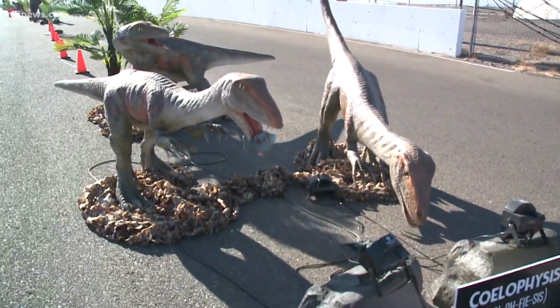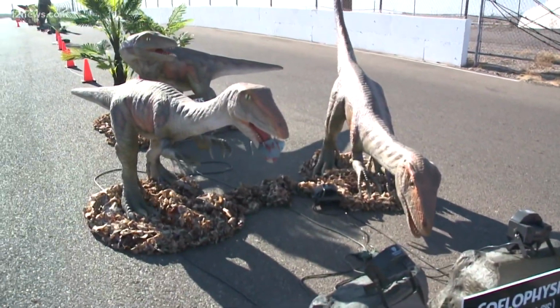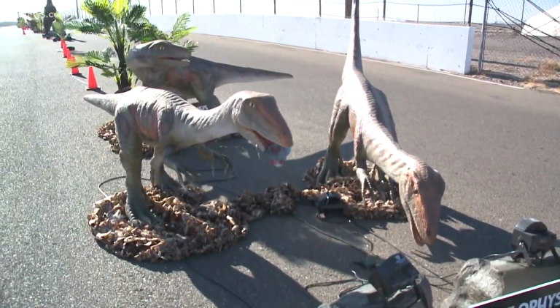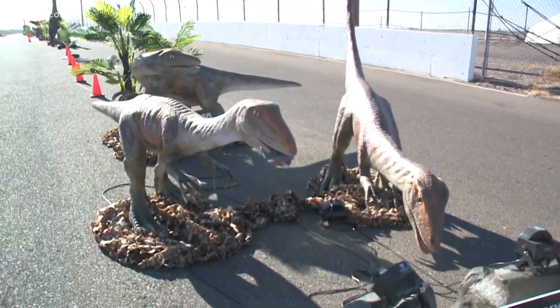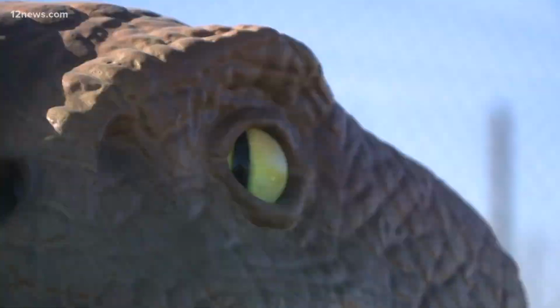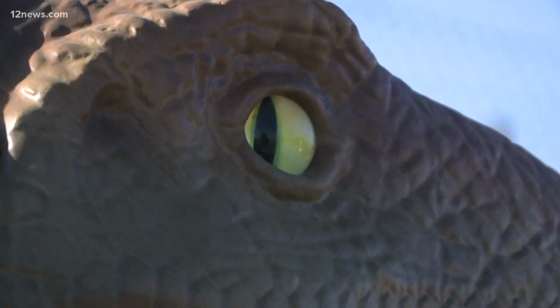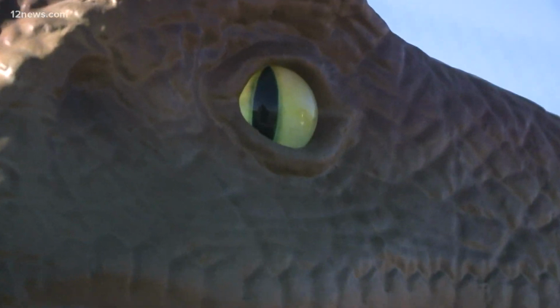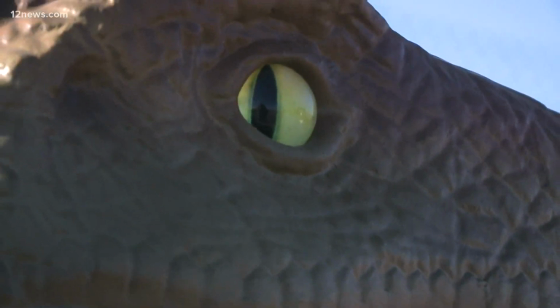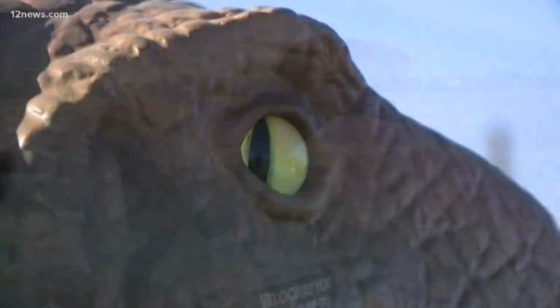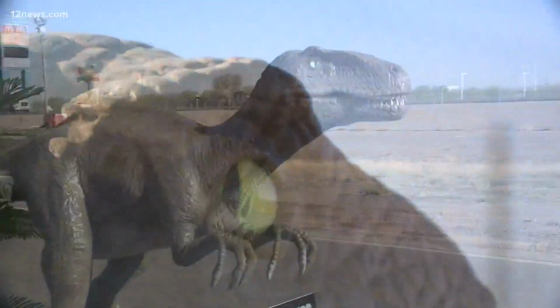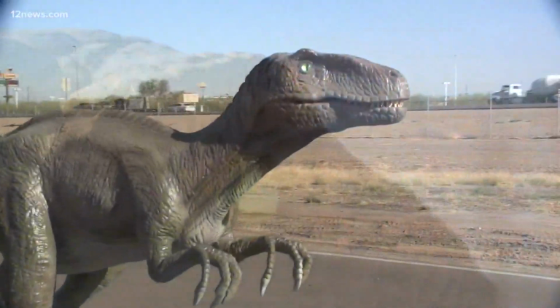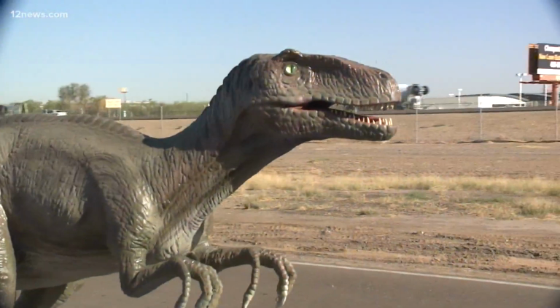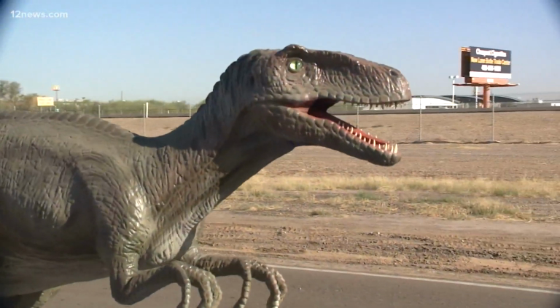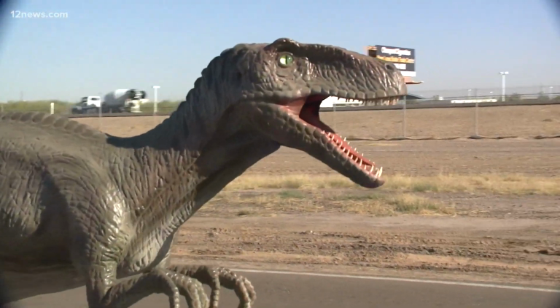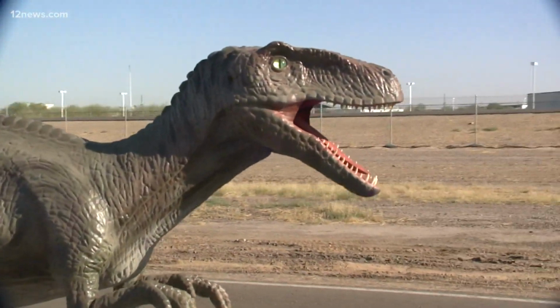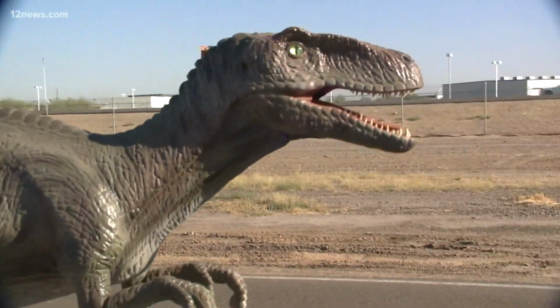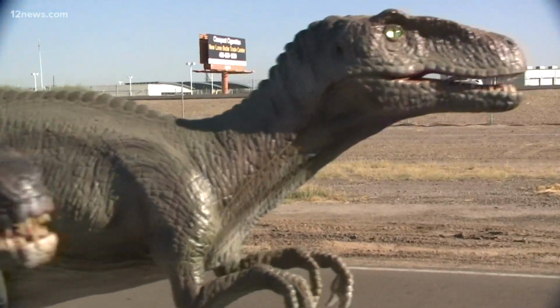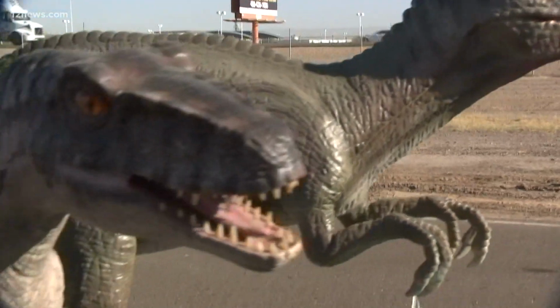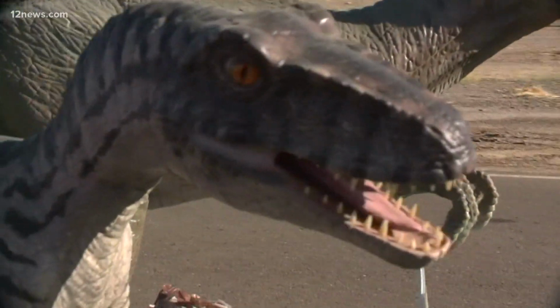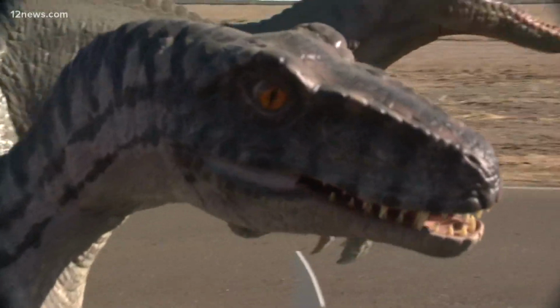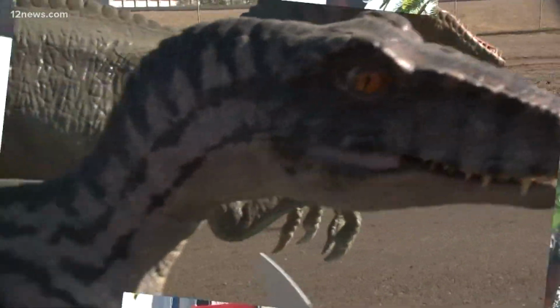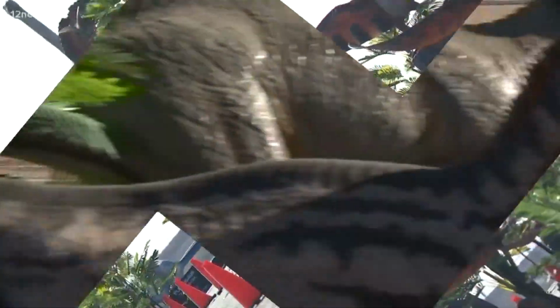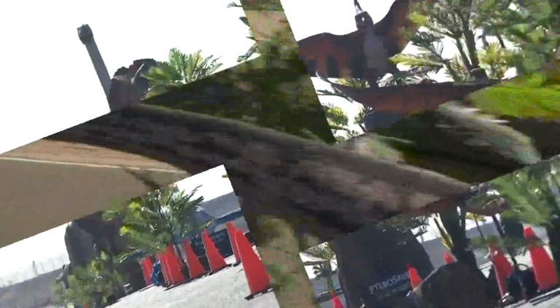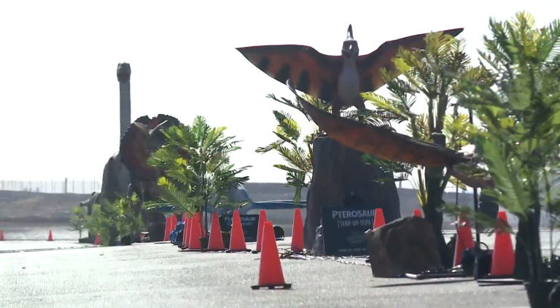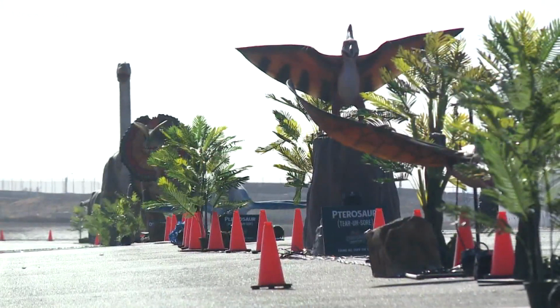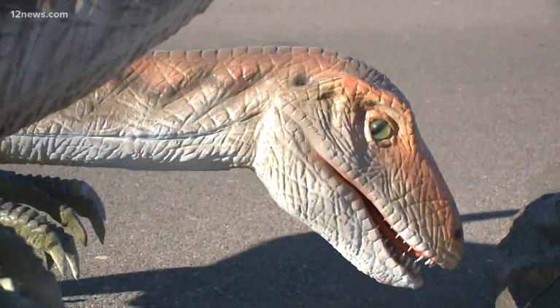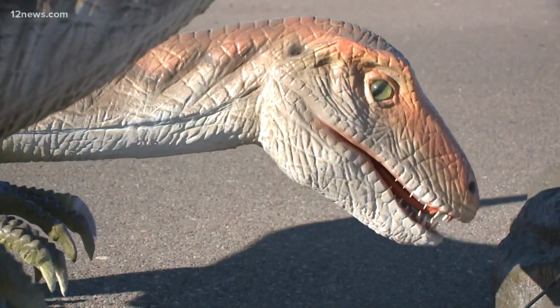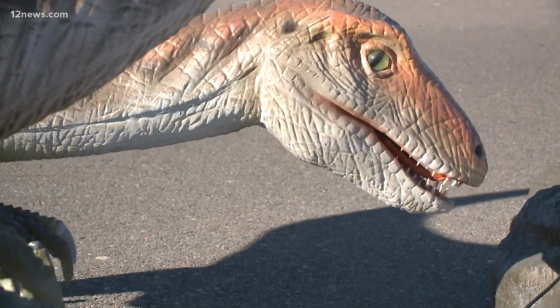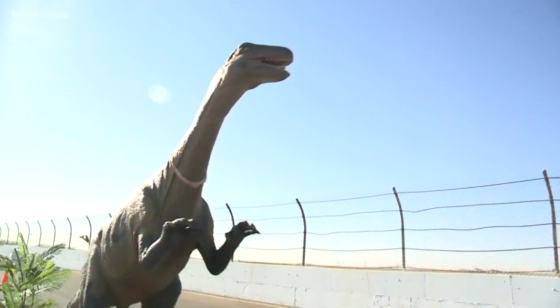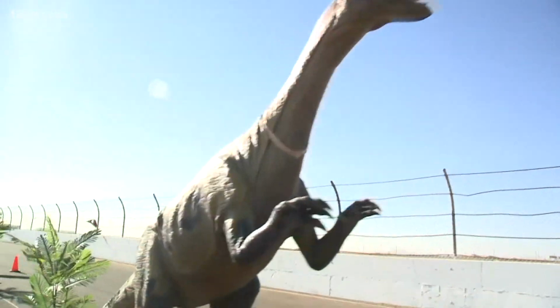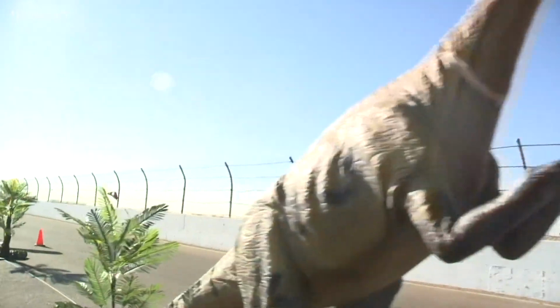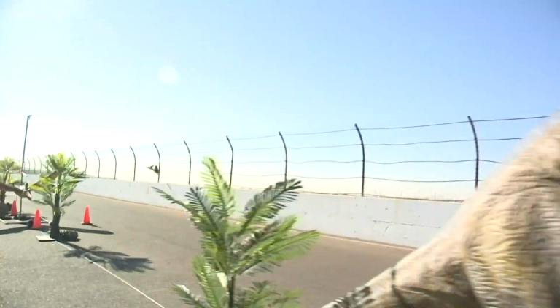If you've seen the movie Jurassic Park, the movies change the dinosaurs a lot. Little velociraptors are actually about the size of turkeys and they're covered in feathers — just cool facts that you get. And there's also a trivia game that you can play throughout the whole tour.